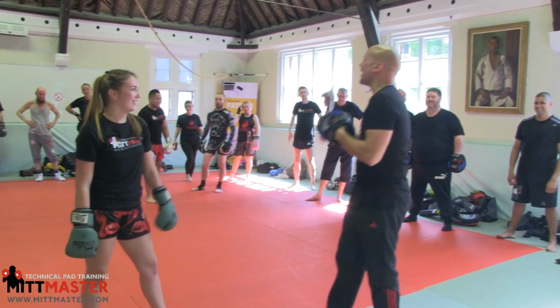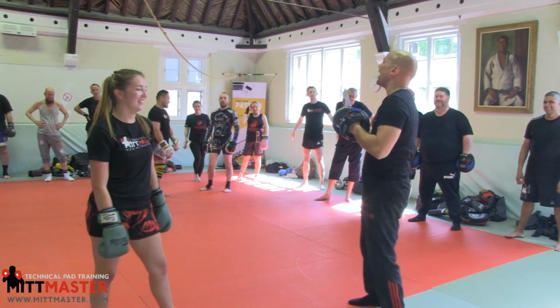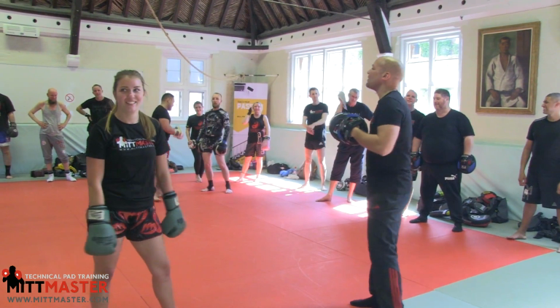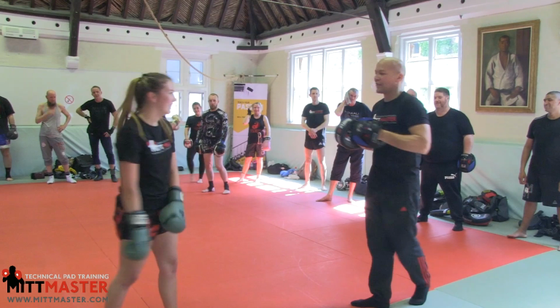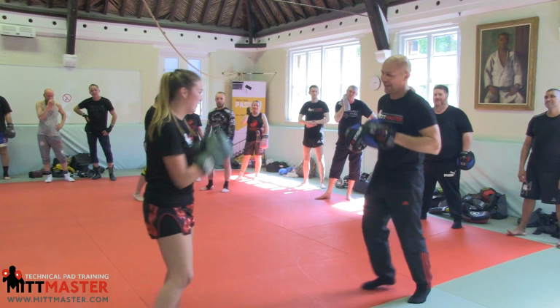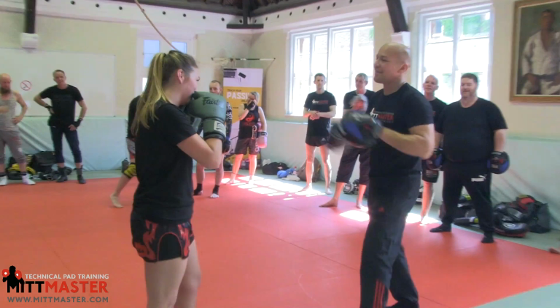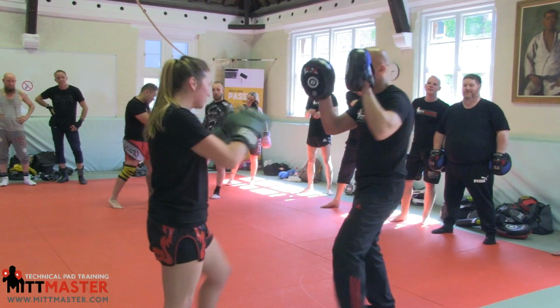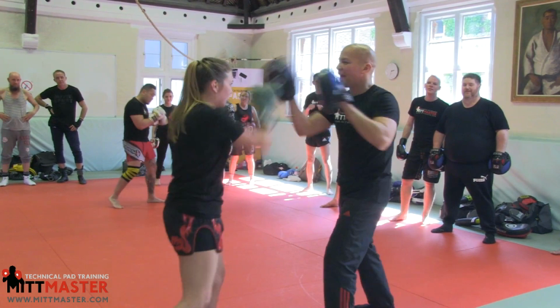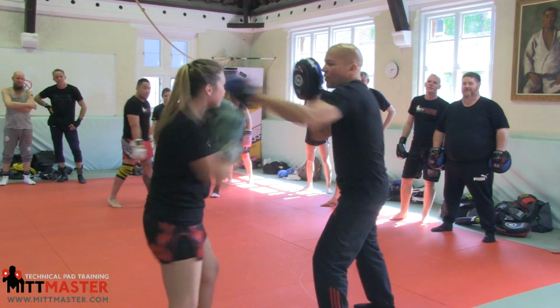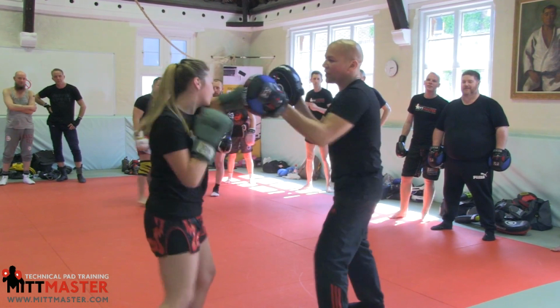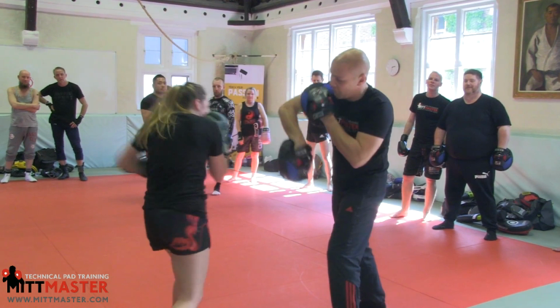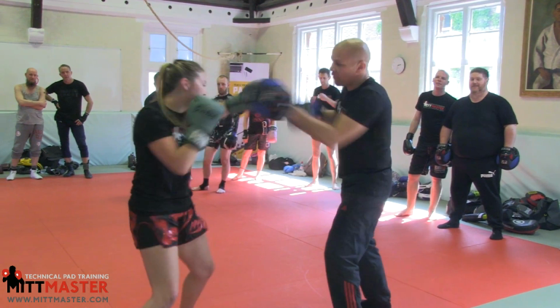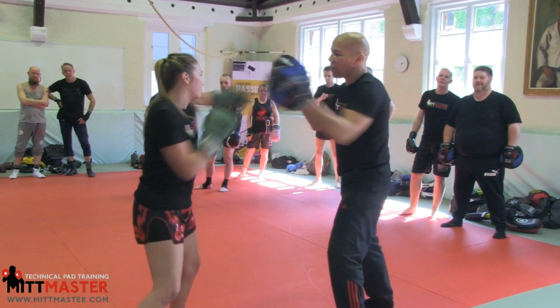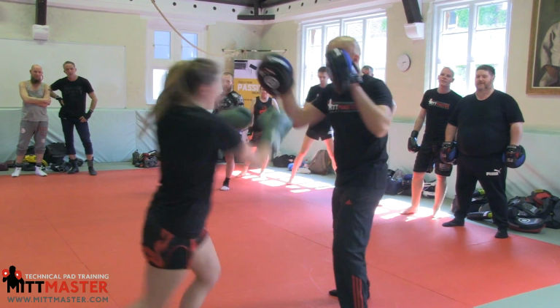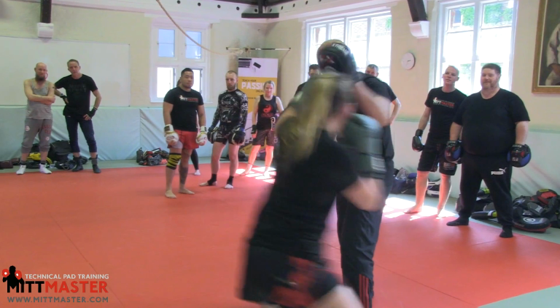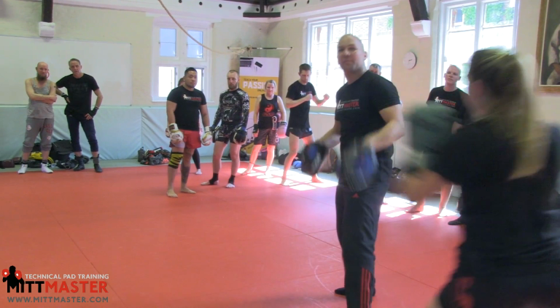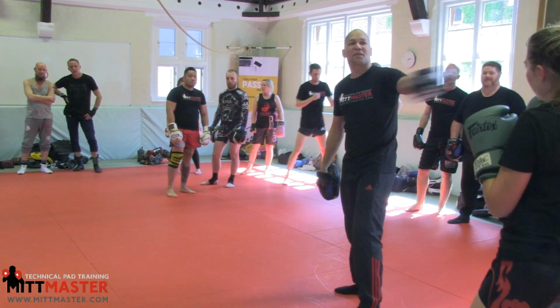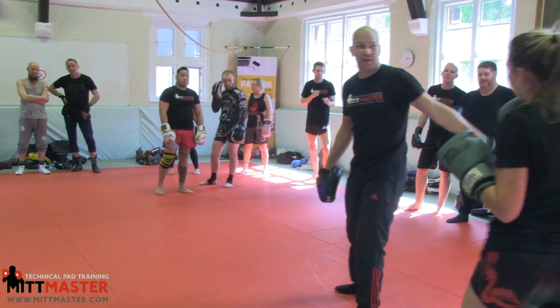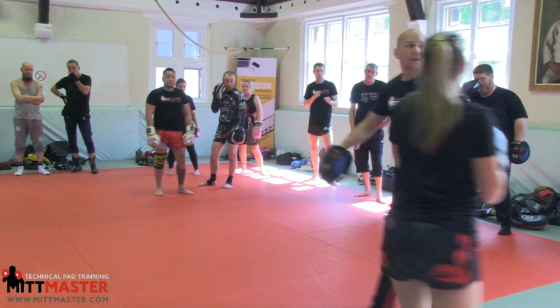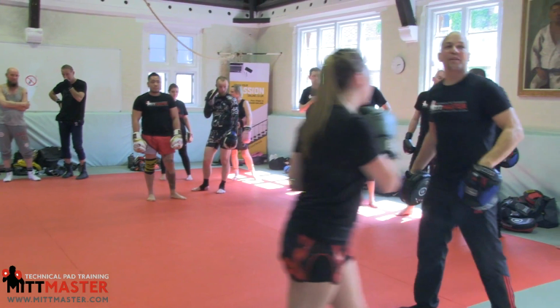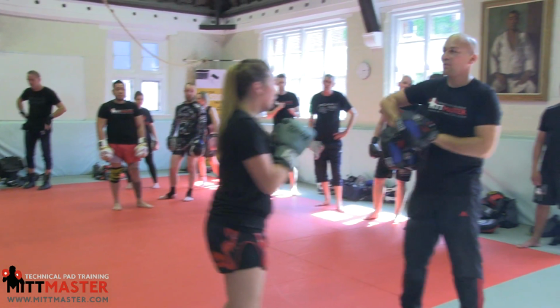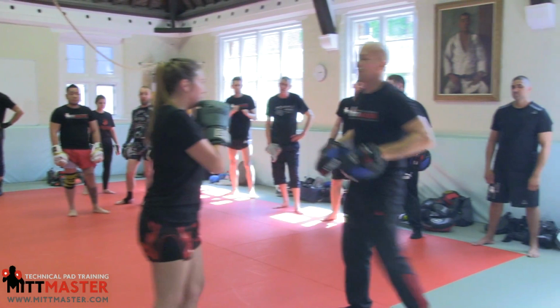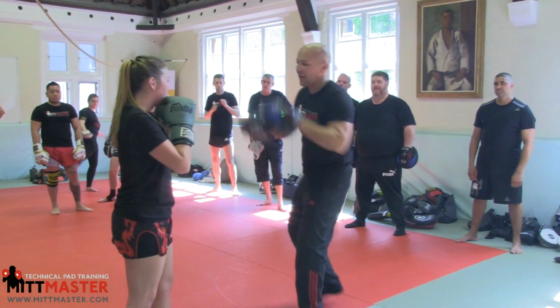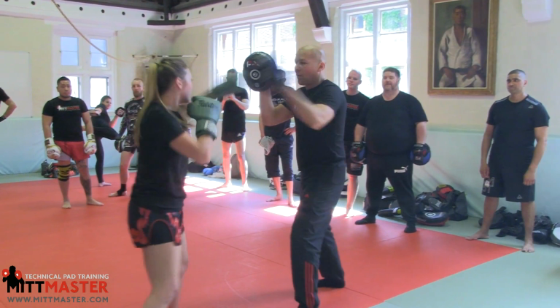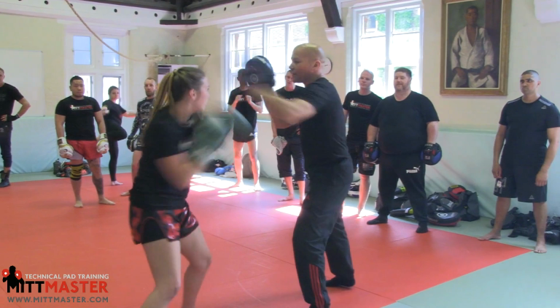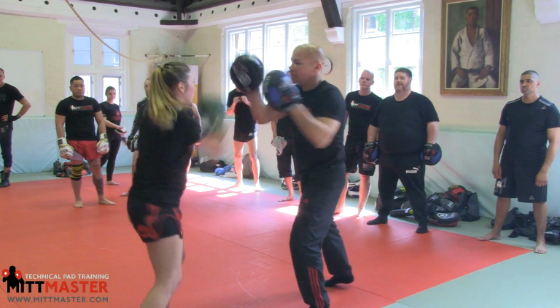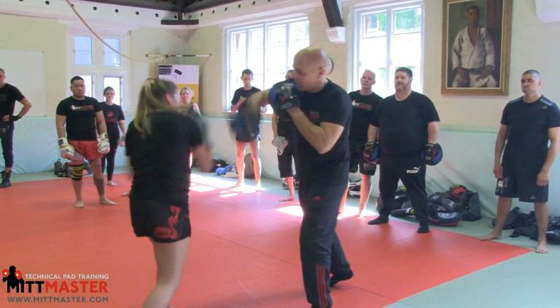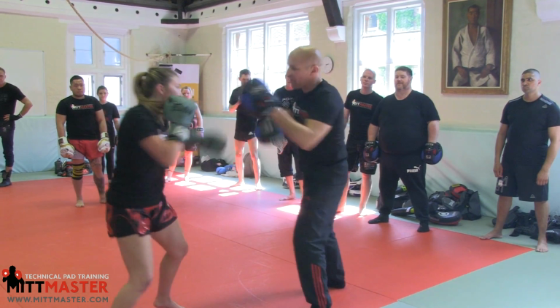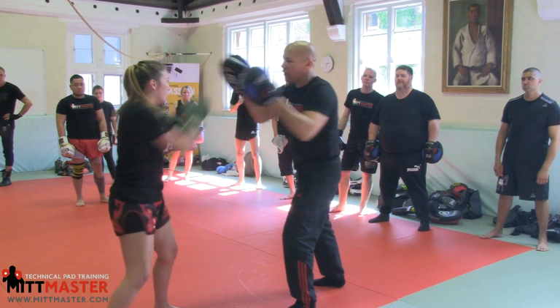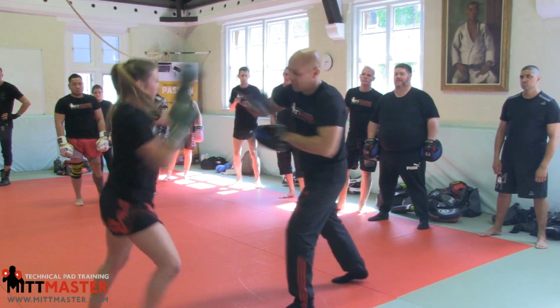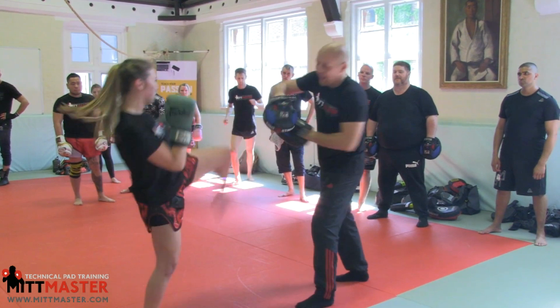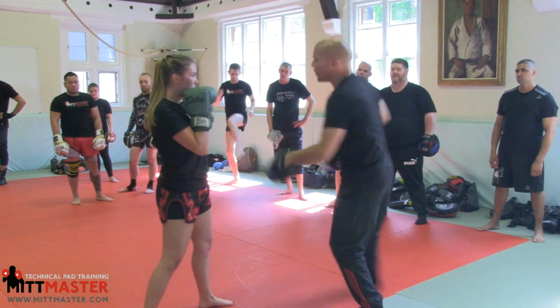So to recap: boxing — jab, cross, slip to the outside, cross, cross, double hook, cross, cross, triple jab — move to the right. Muay Thai — switch body kick: one, two, slip, cross, cross, rip, cross, rip, cross, switch kick.